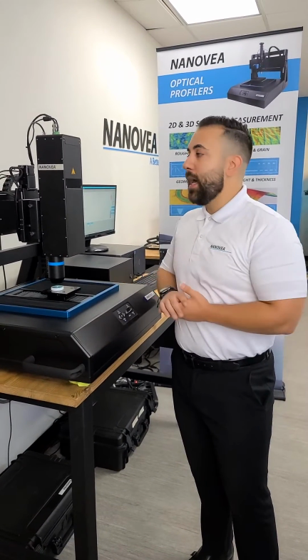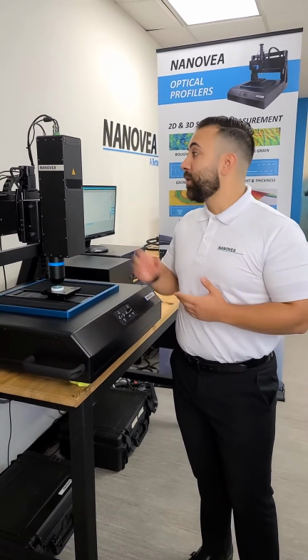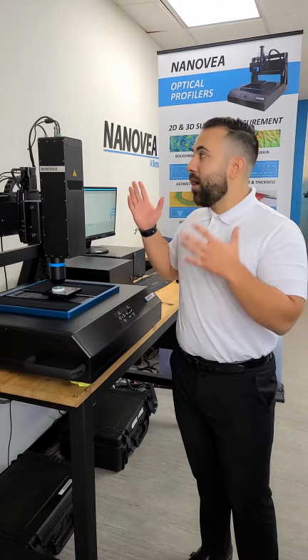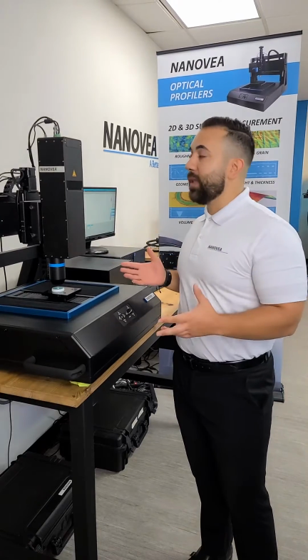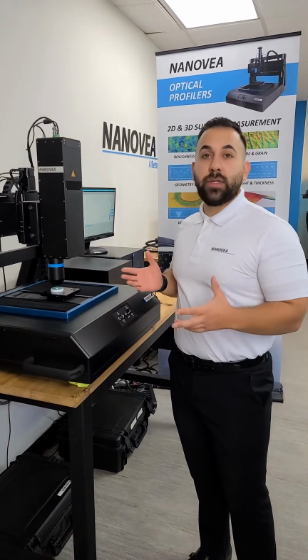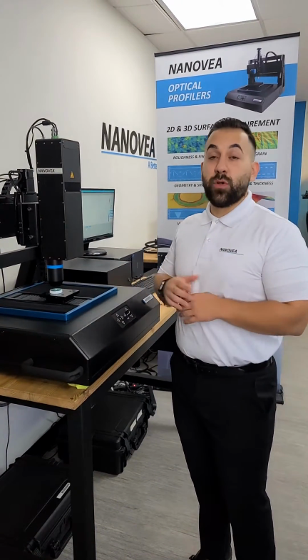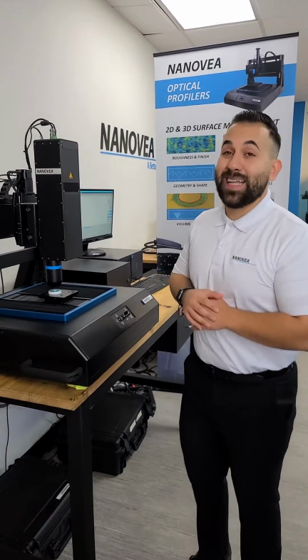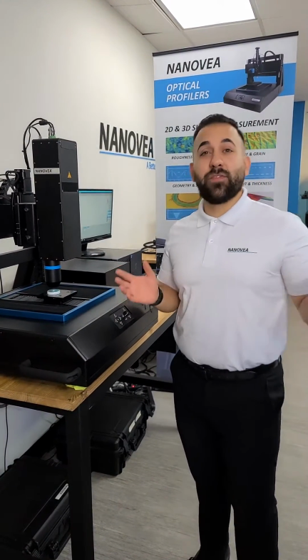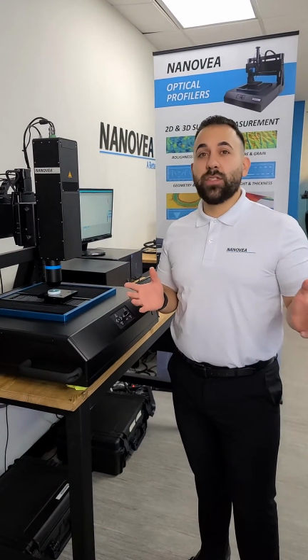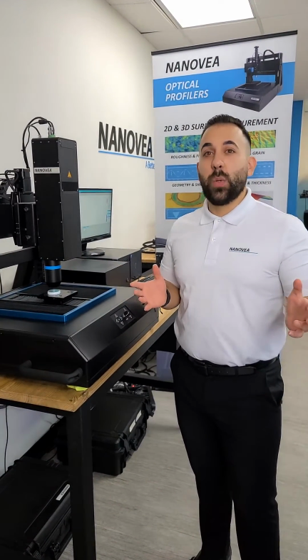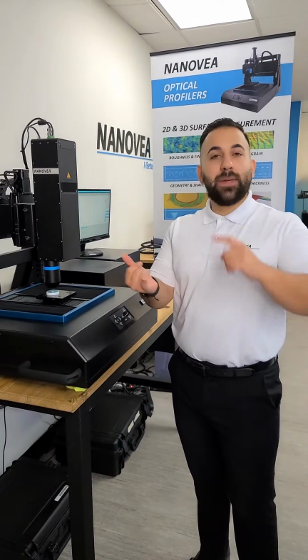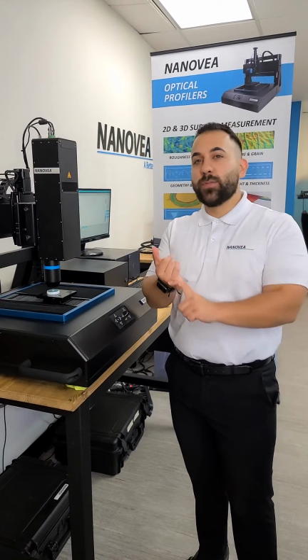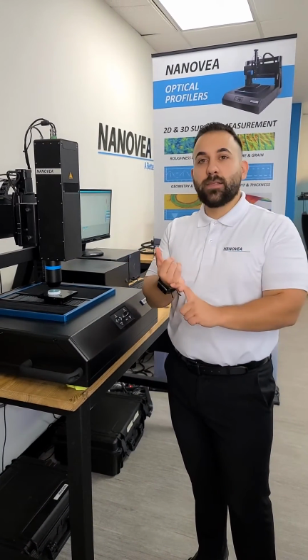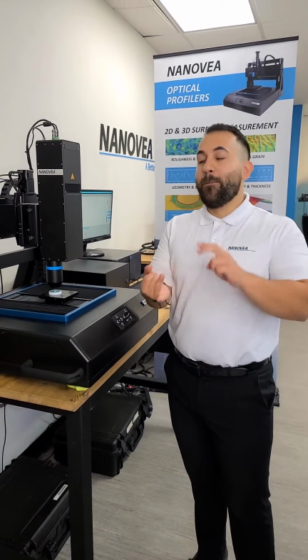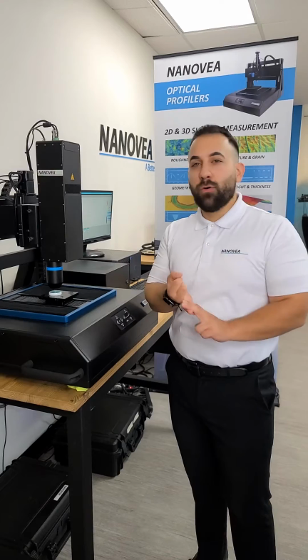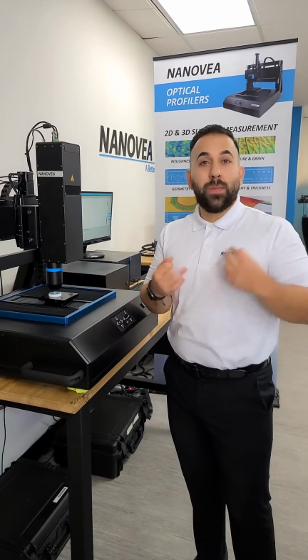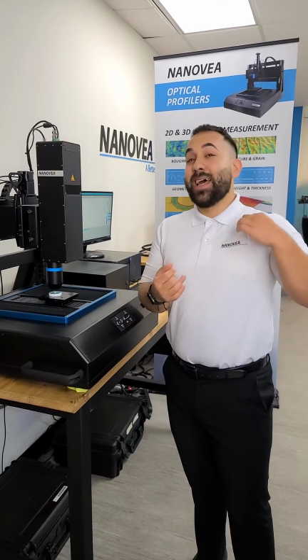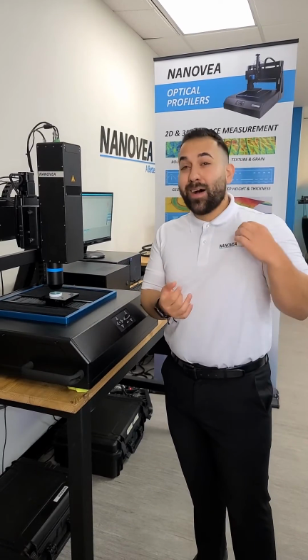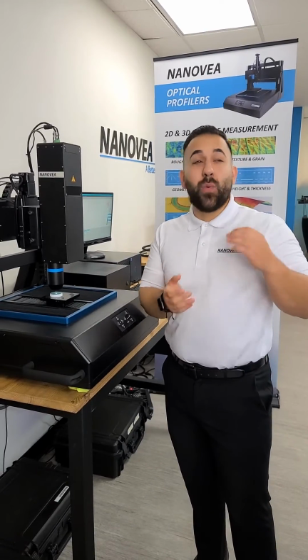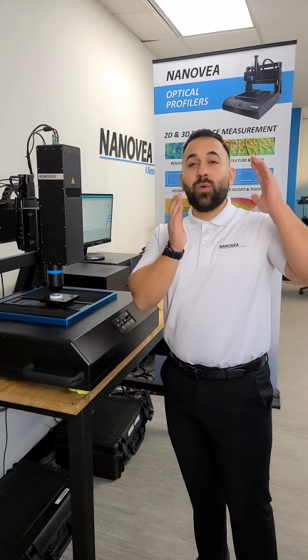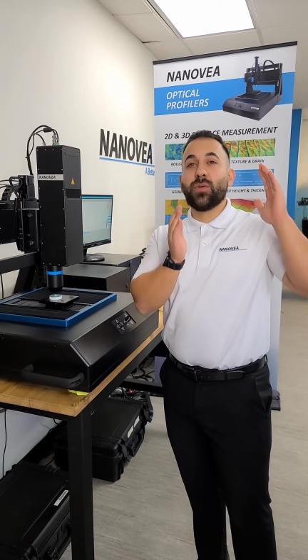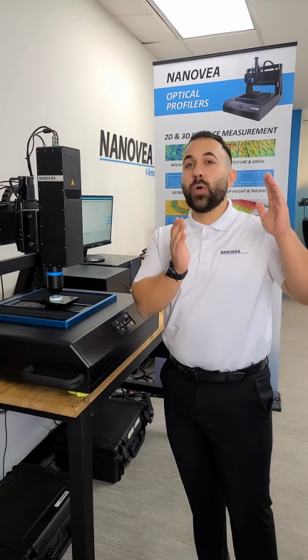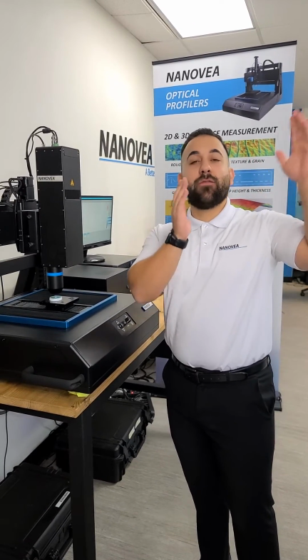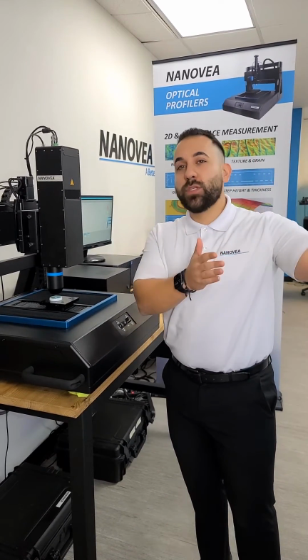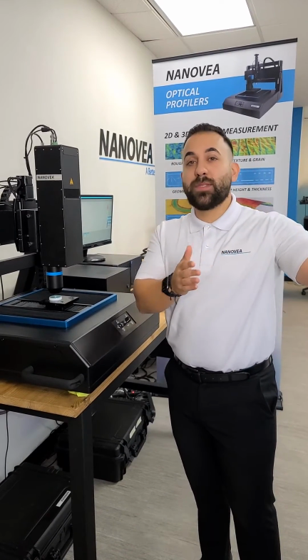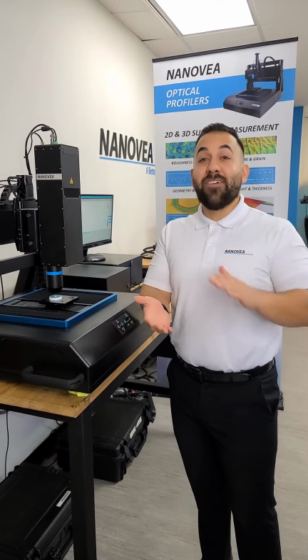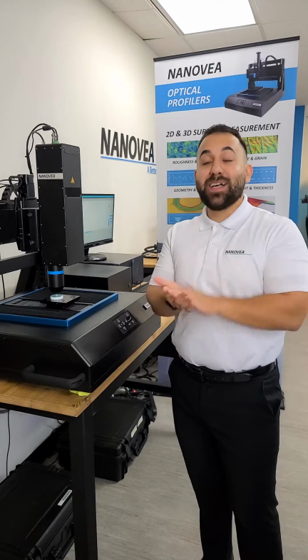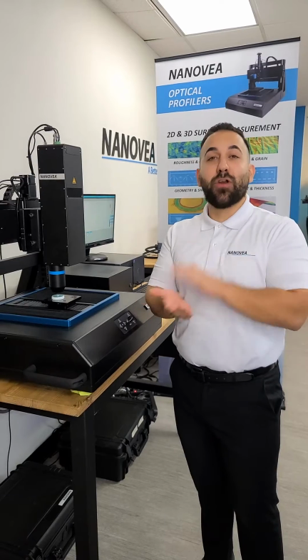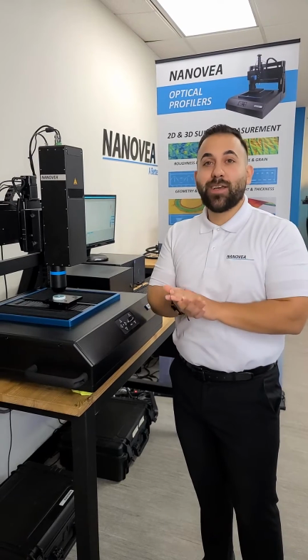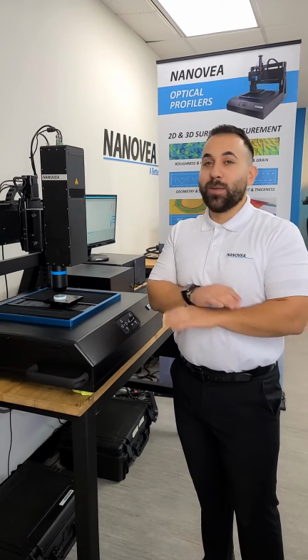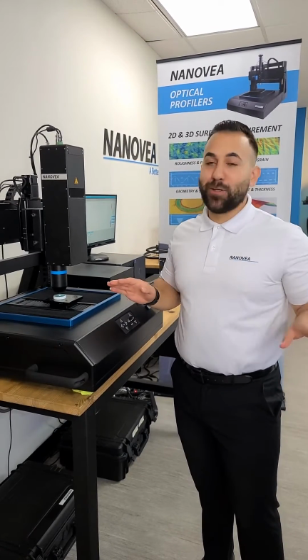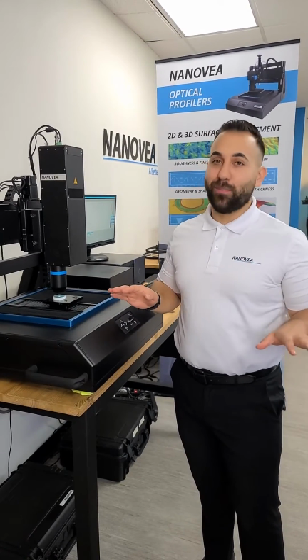The cool thing about our profilometry is we're in a lot of different industries, whether that be aerospace, medical, or textiles. We are also in local manufacturing shops. If it has a surface, we can measure it, point blank.